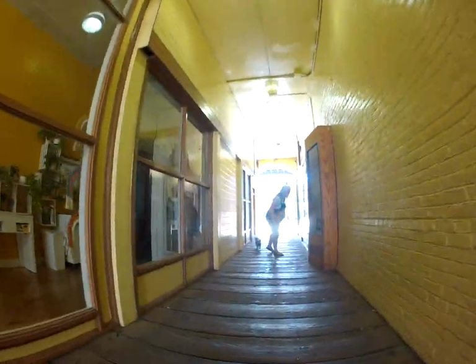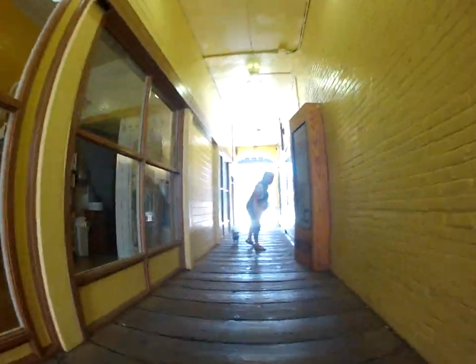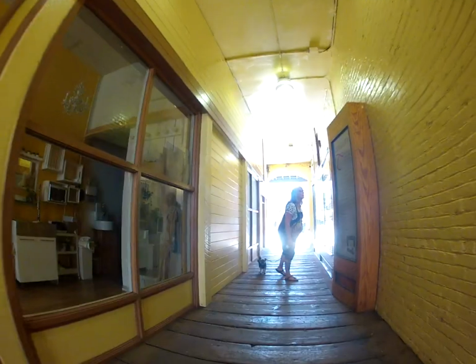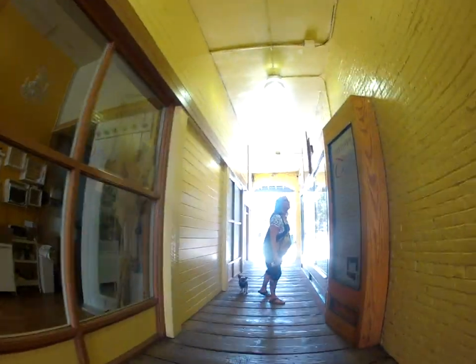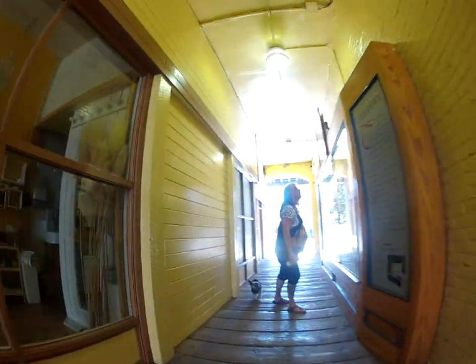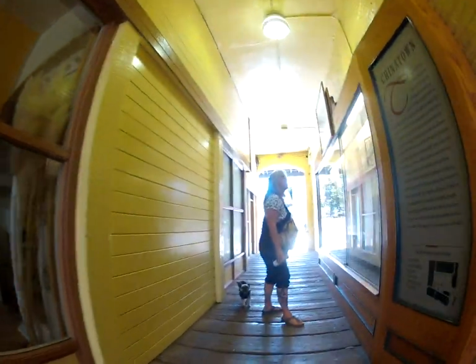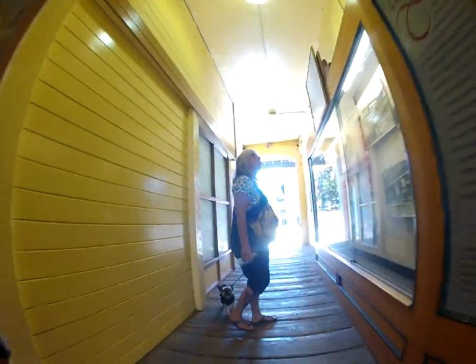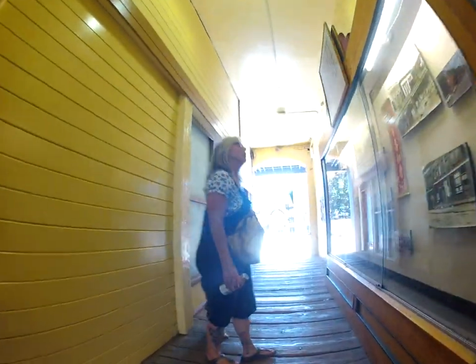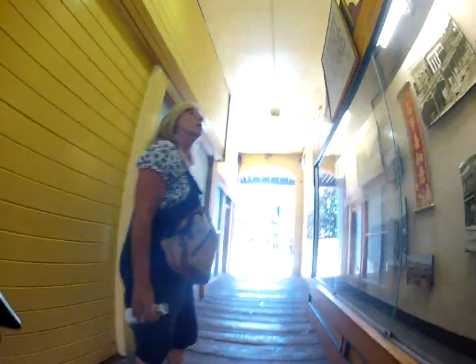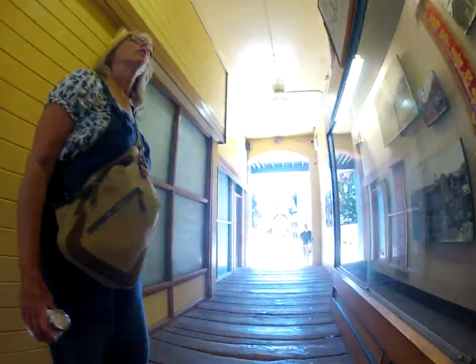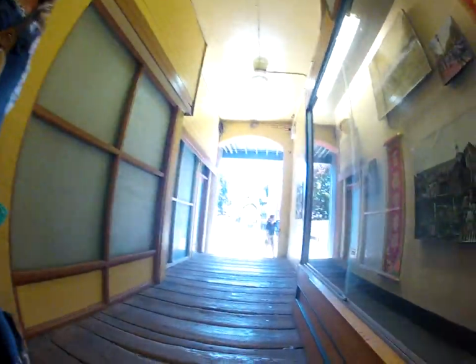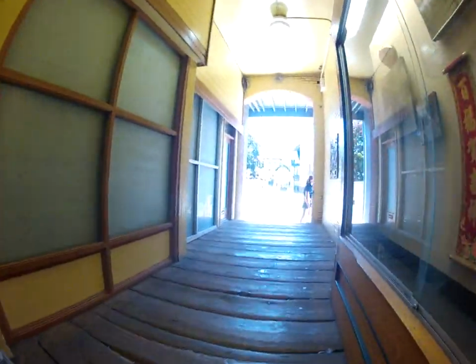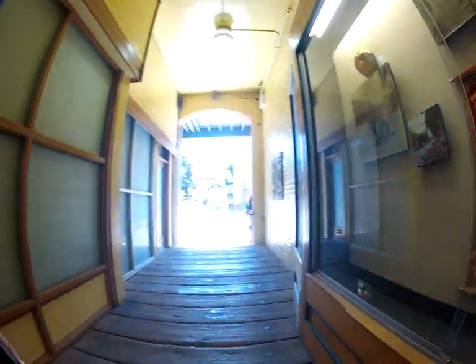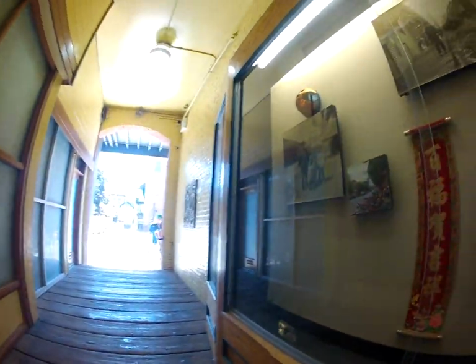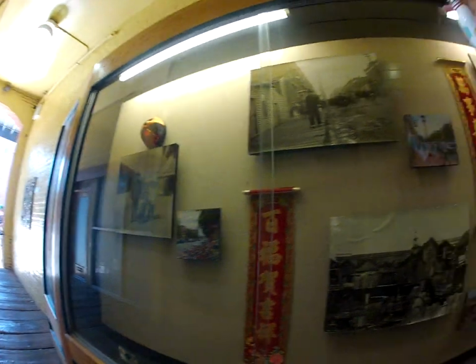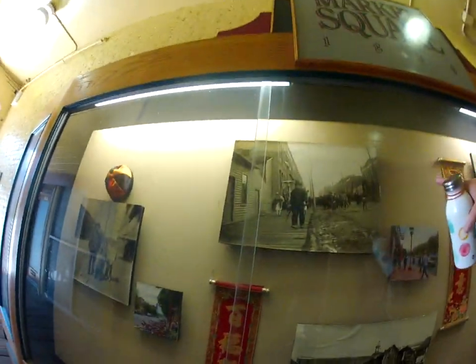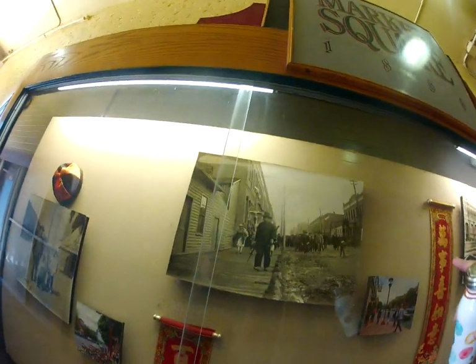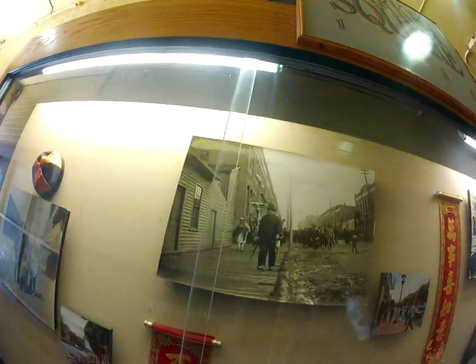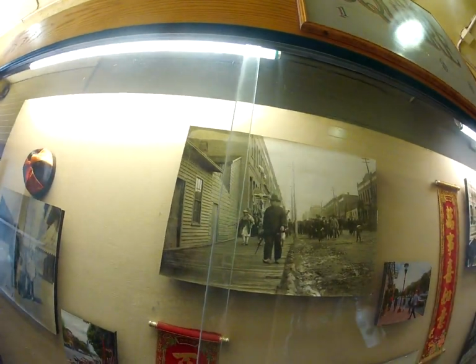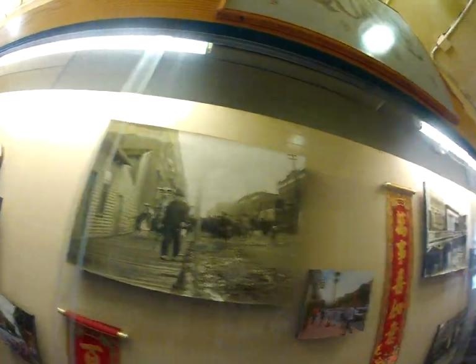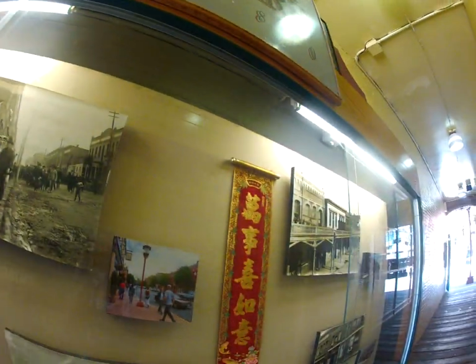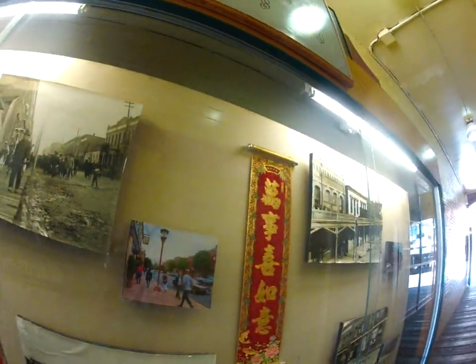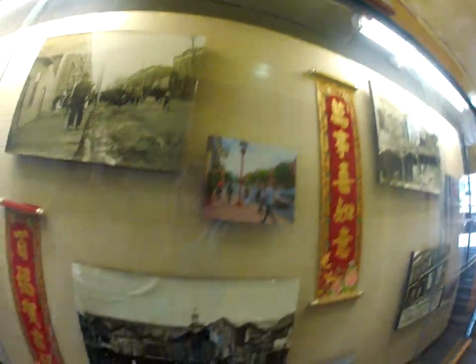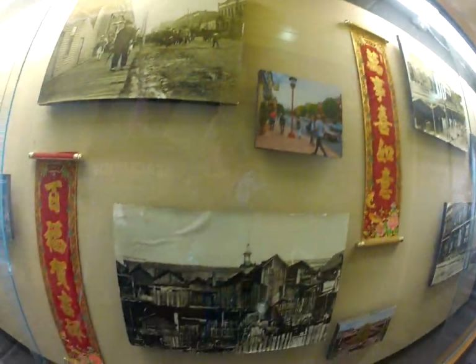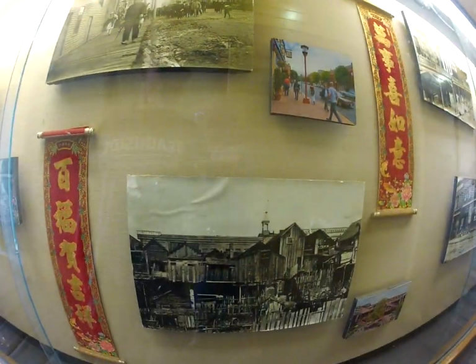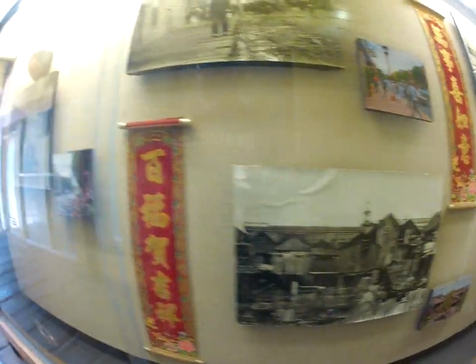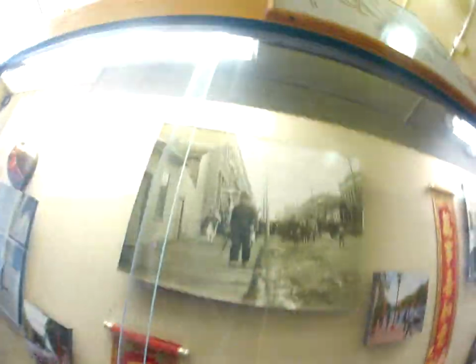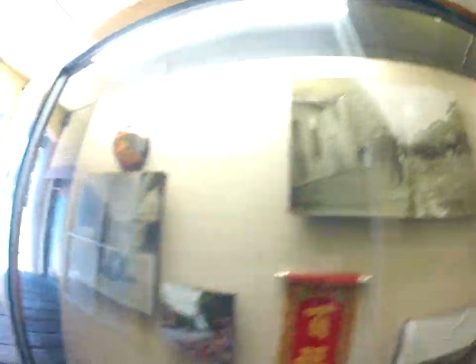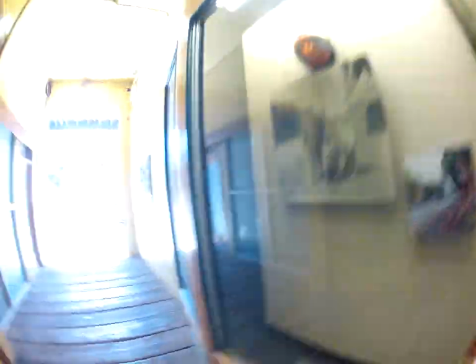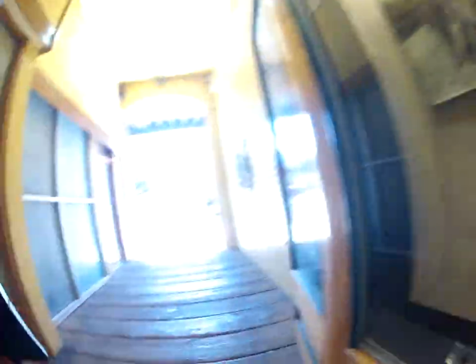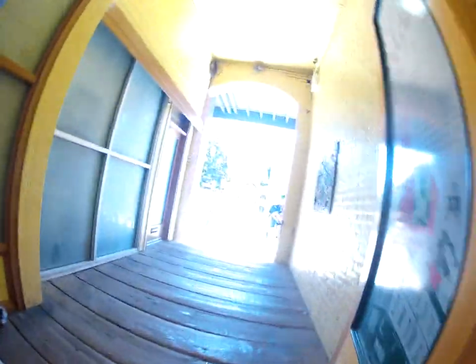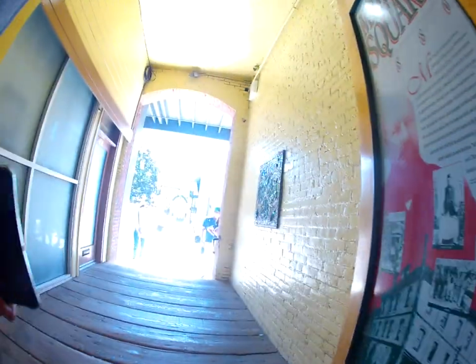We are walking through an old passageway into a courtyard. Look at these pictures — this is Victoria a hundred and something years ago, probably in the 1800s. Mud roads. That's cool, that picture of that family.